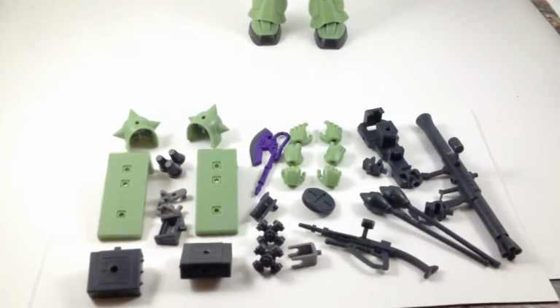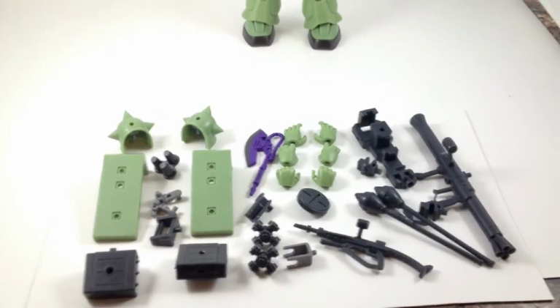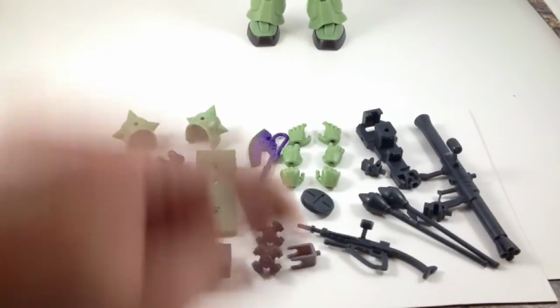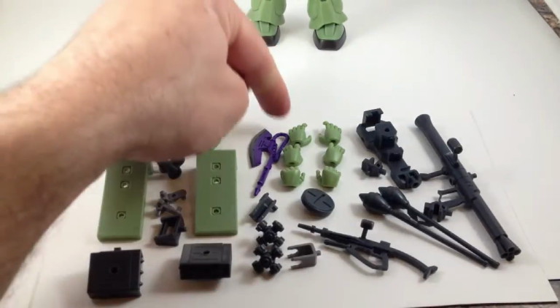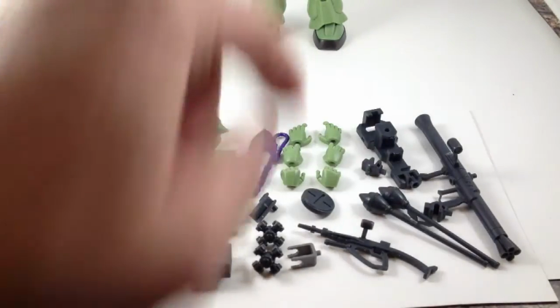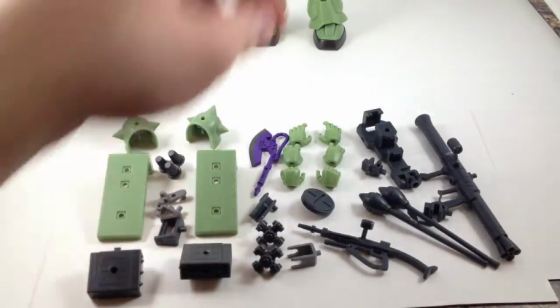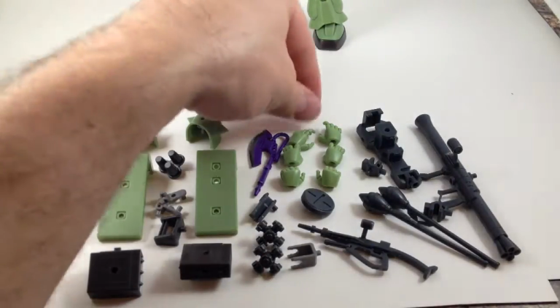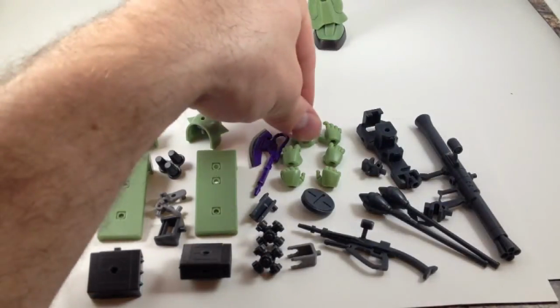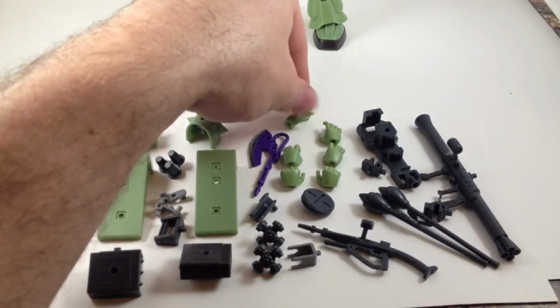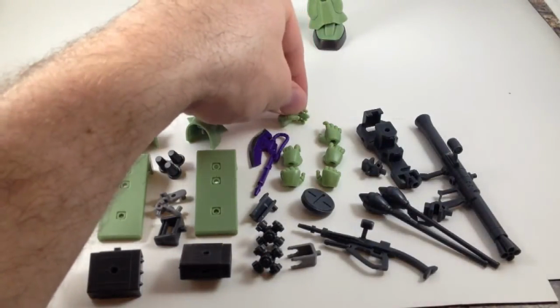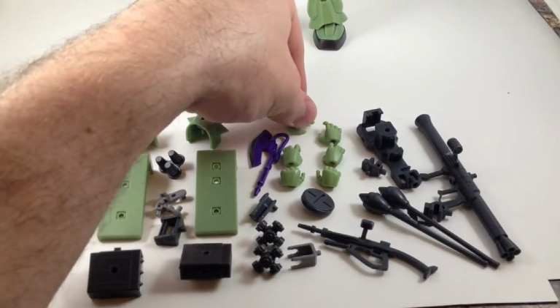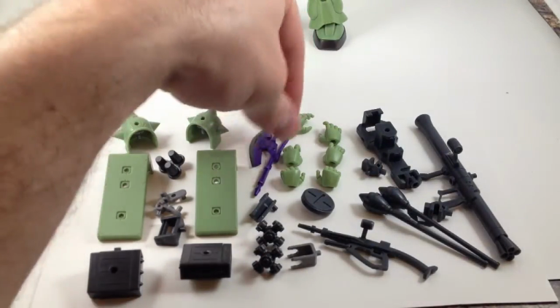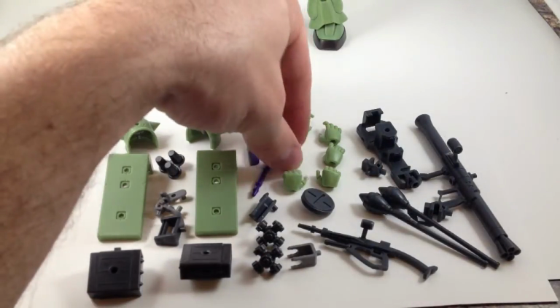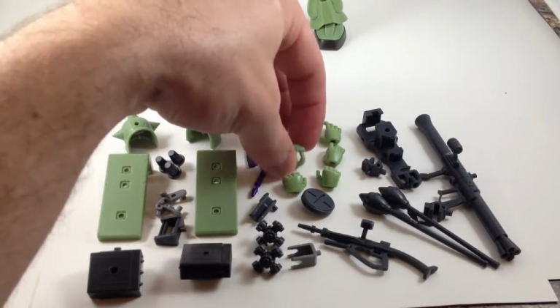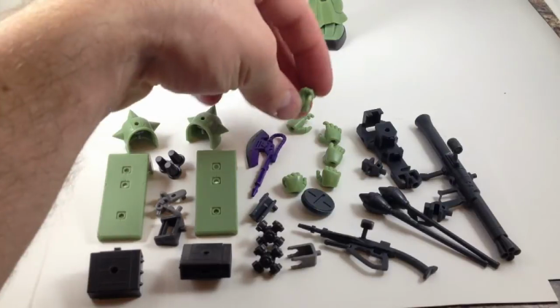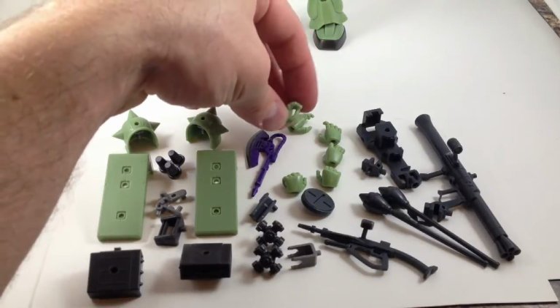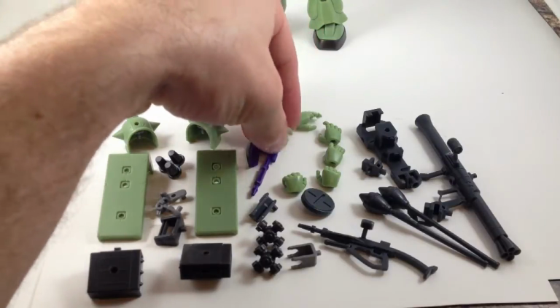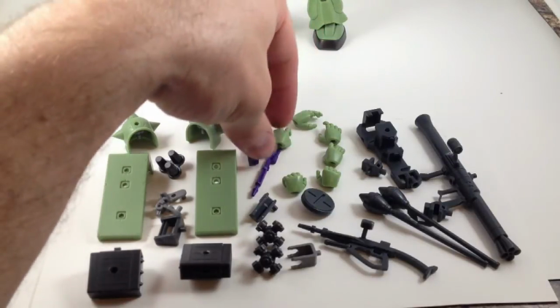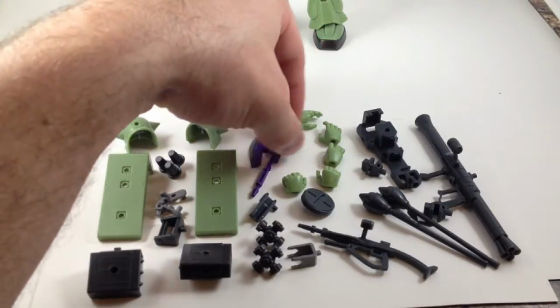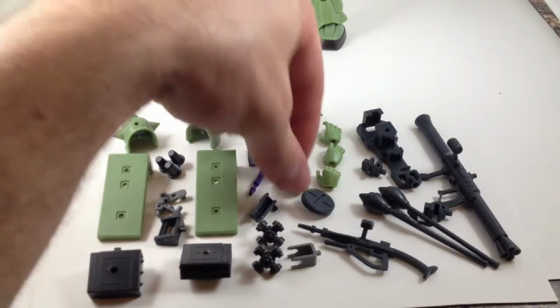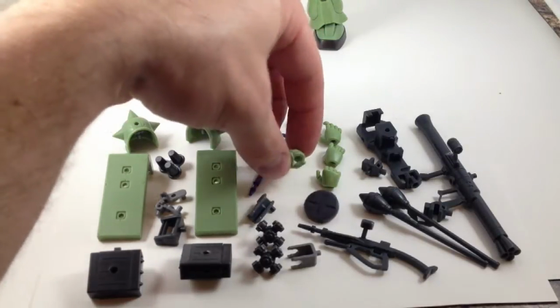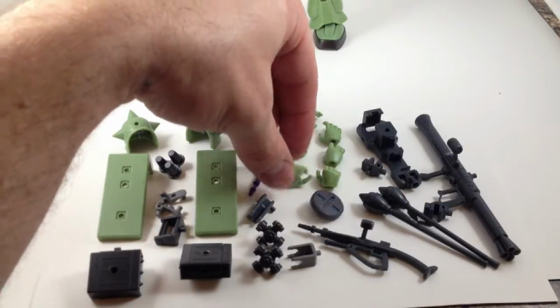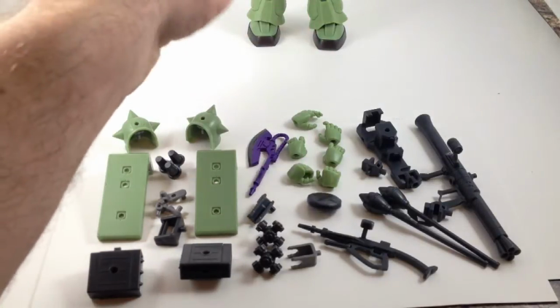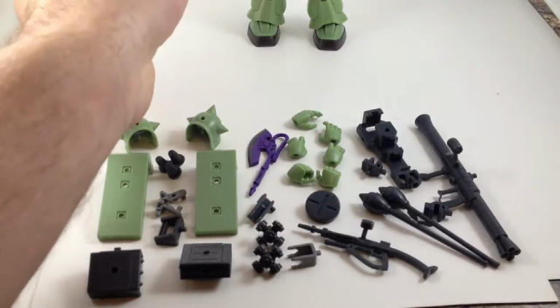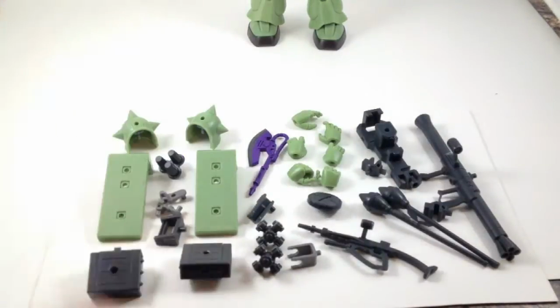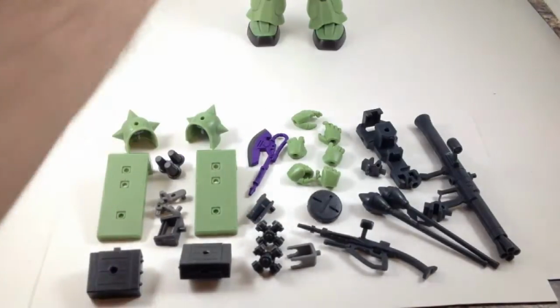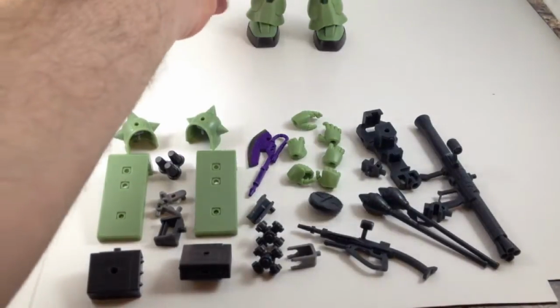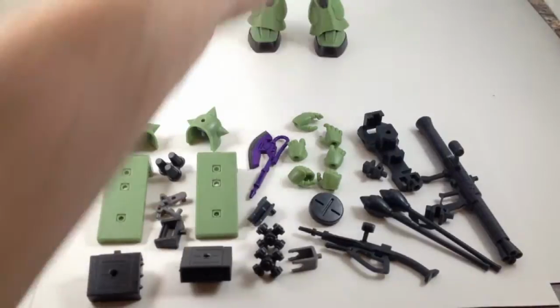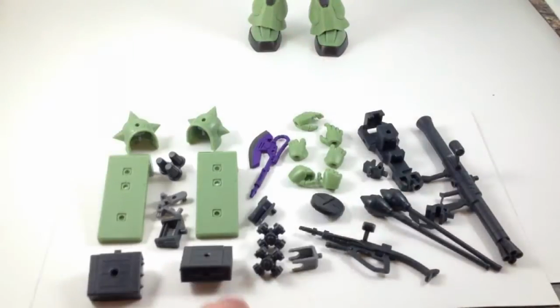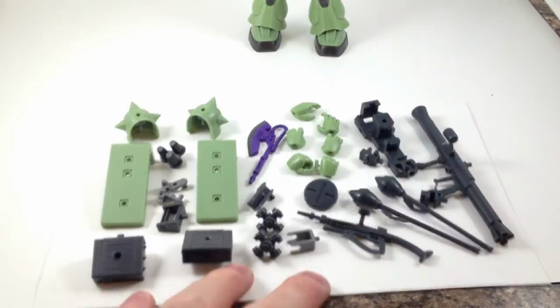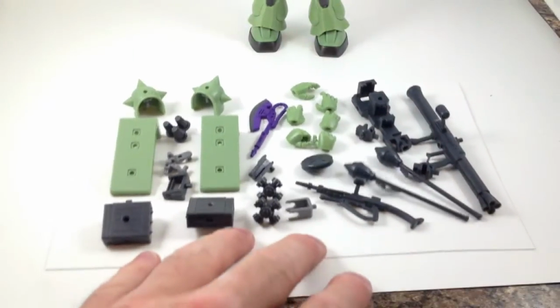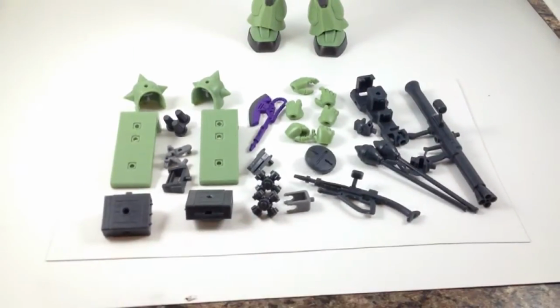He's got hands — four different pairs. Relaxed, gun holding, other holding, and punching hands that are on the figure to start with.